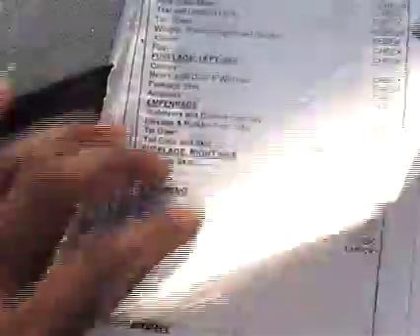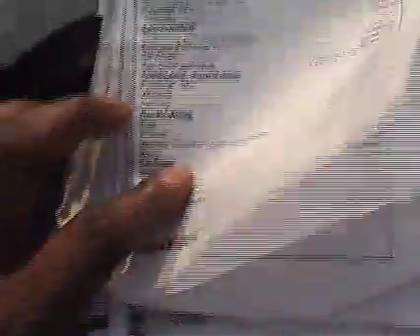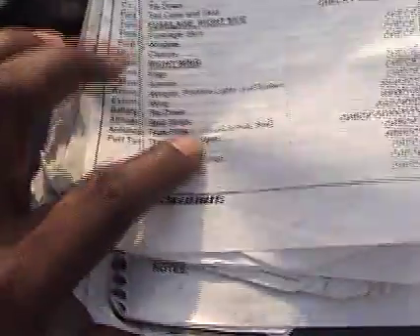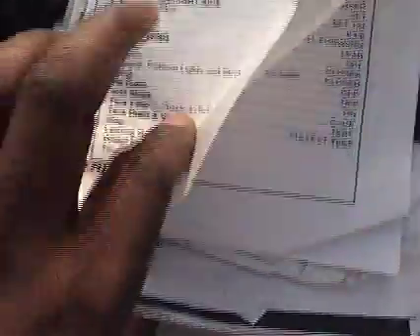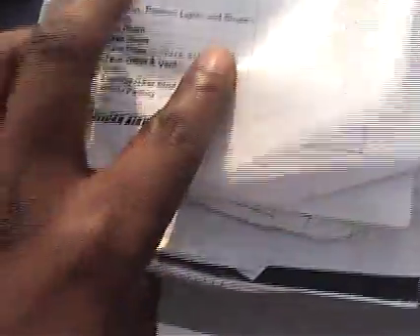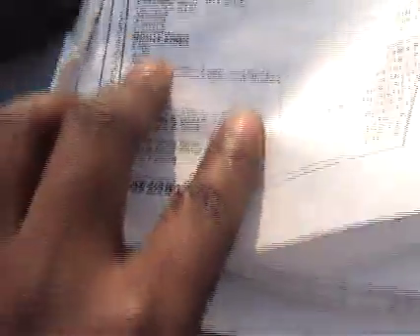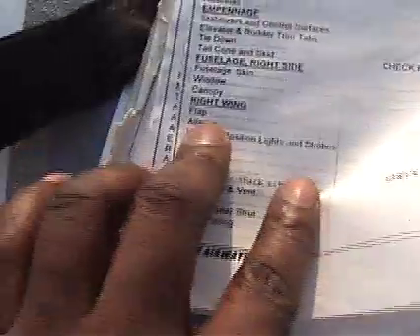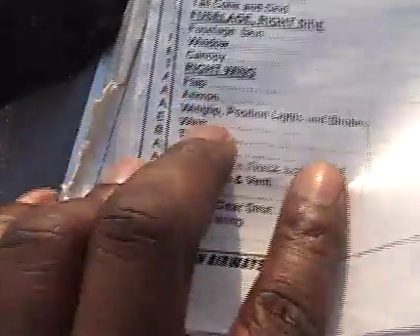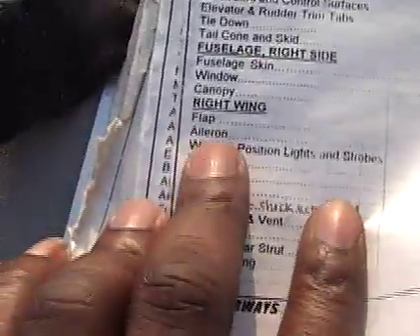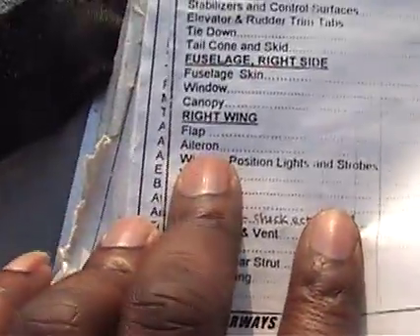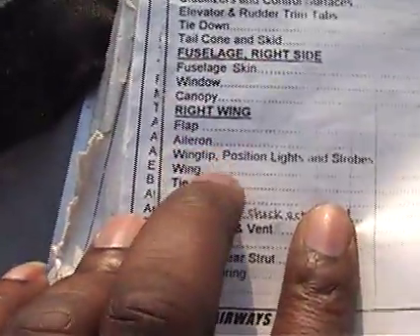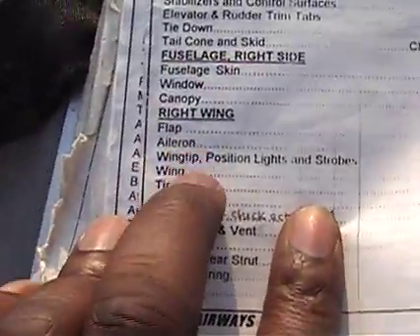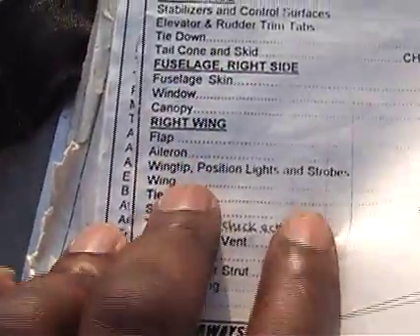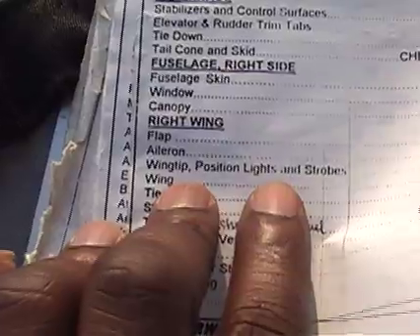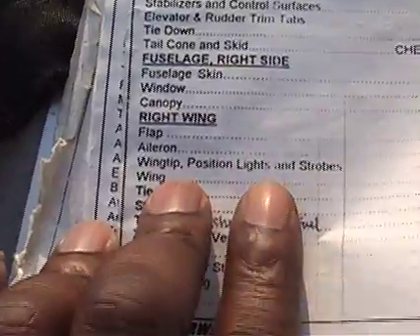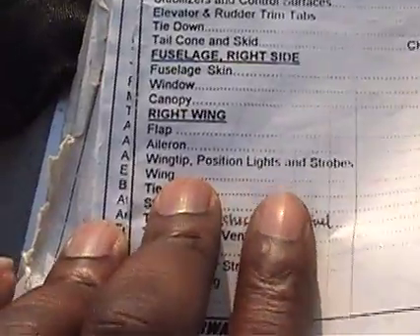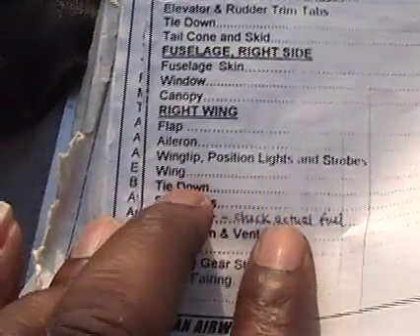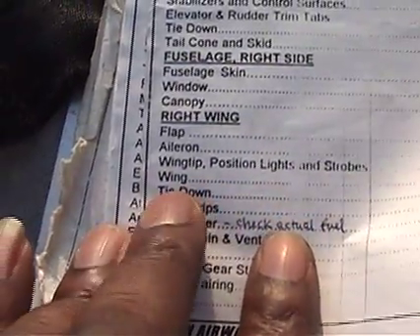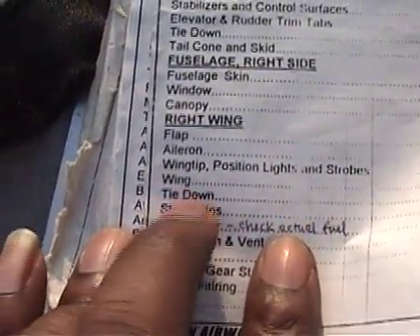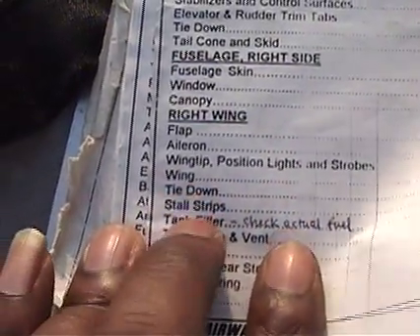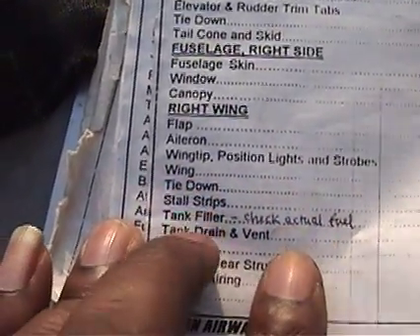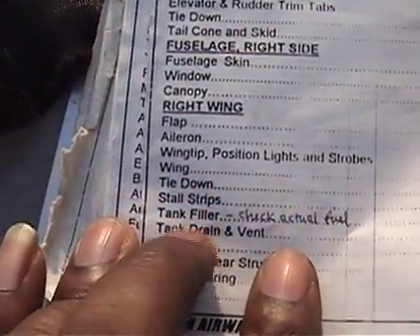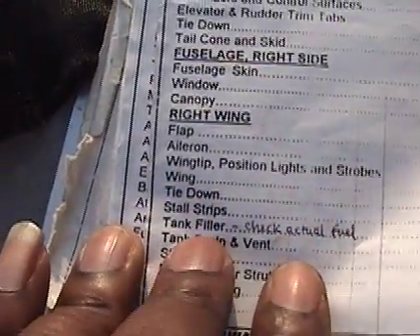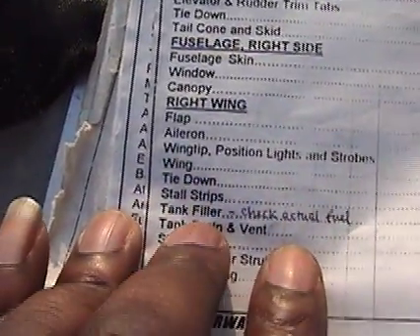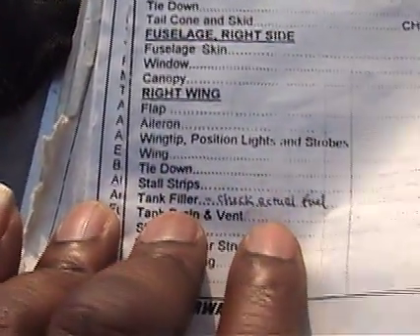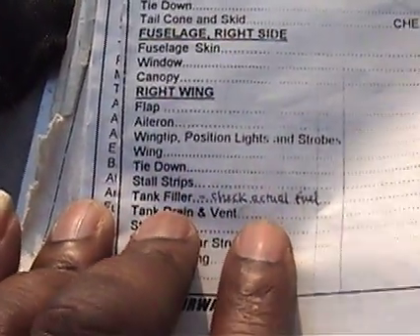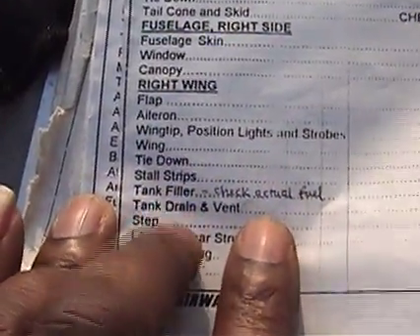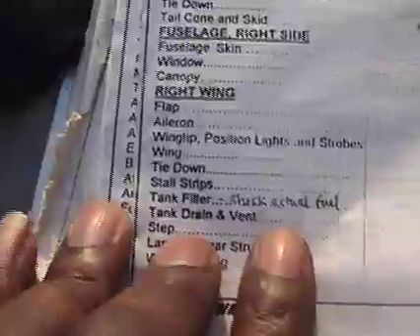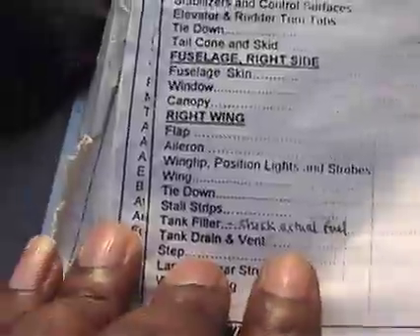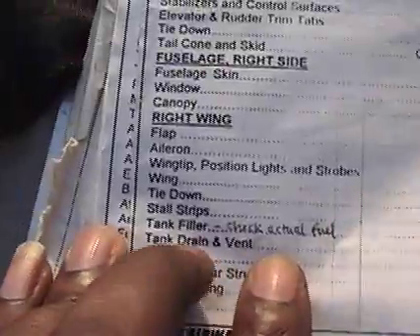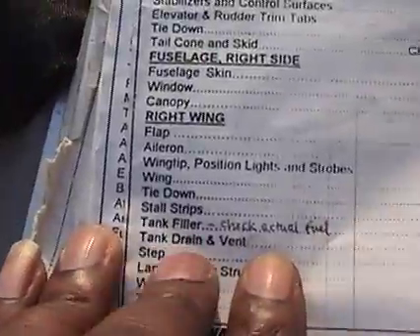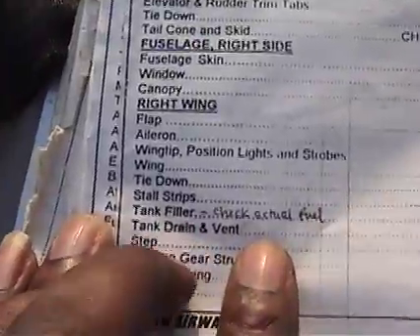Right wing — flaps, we checked. Ailerons, we checked. Wing tip position, lights and strobes, we checked. The wing, the tie down, the stall strip, tank filler, we checked. The actual fuel tank drain and vent.